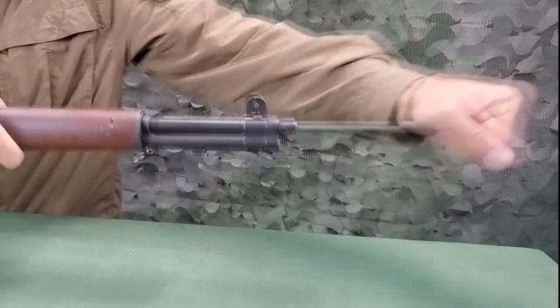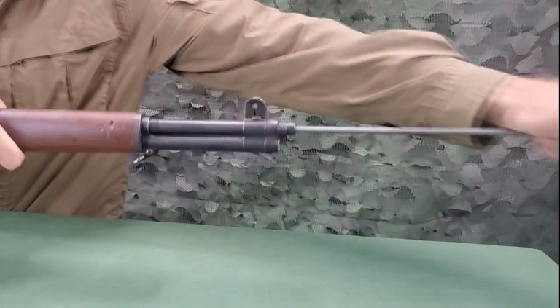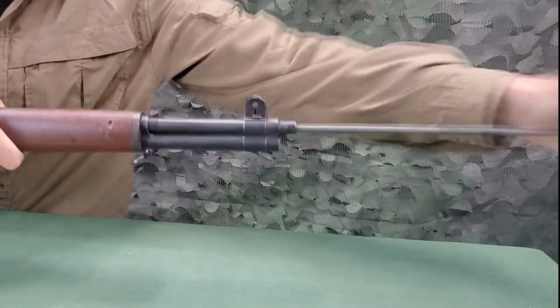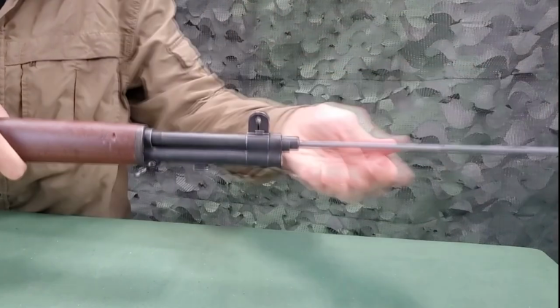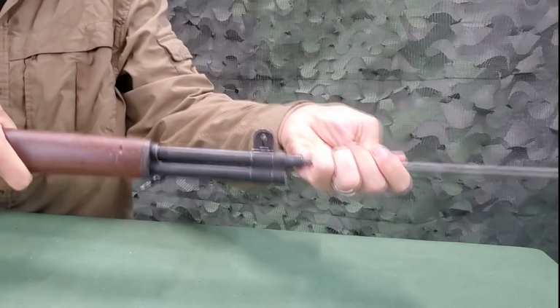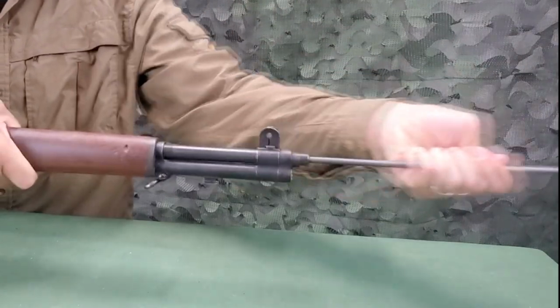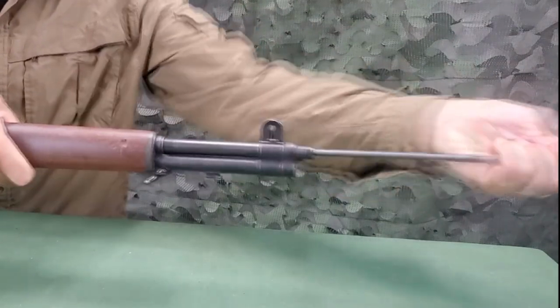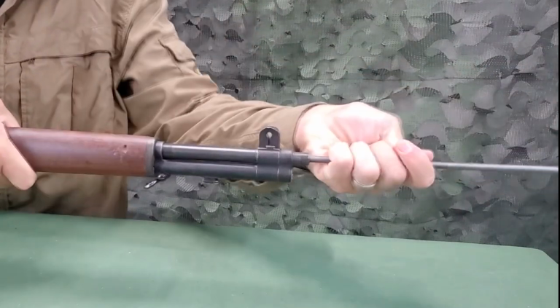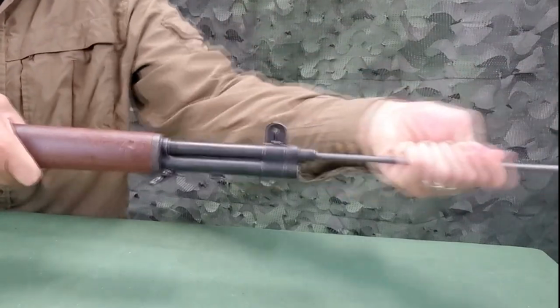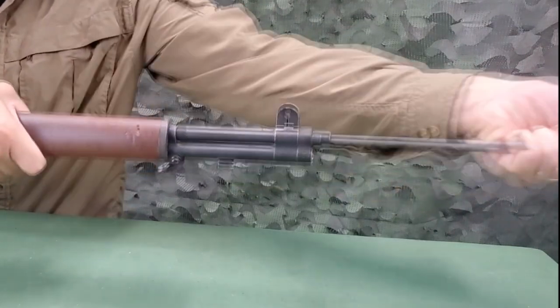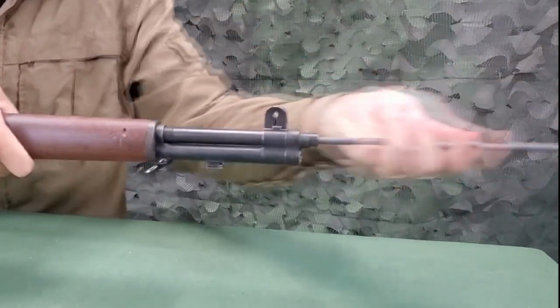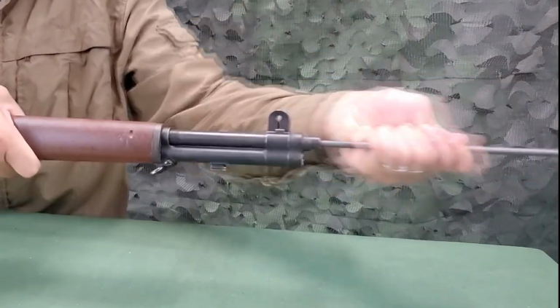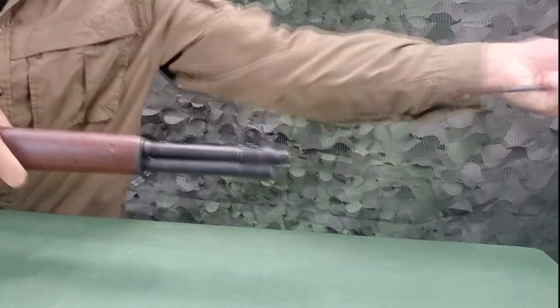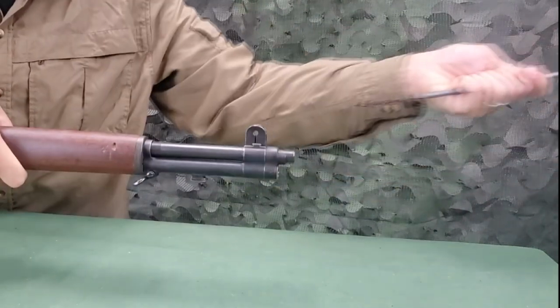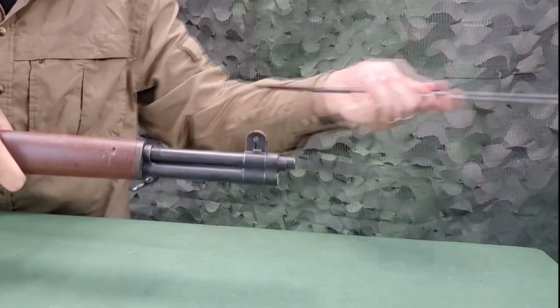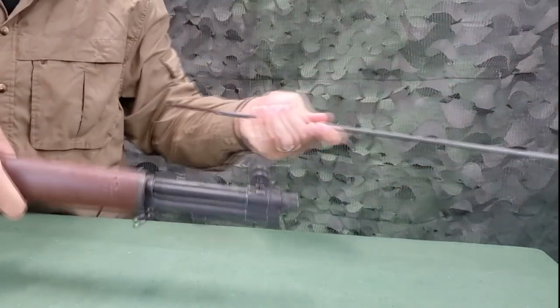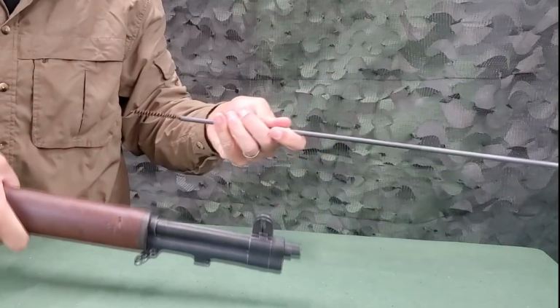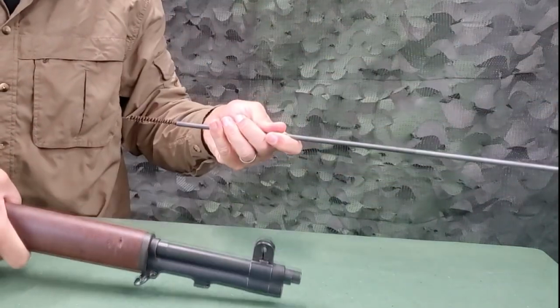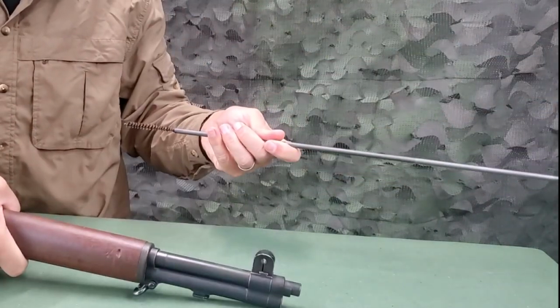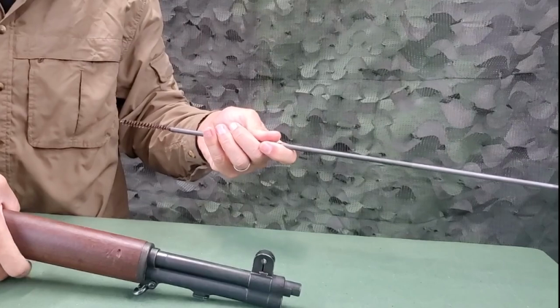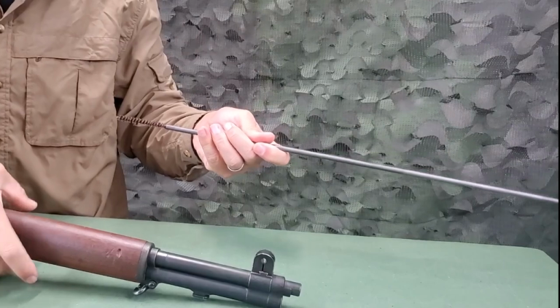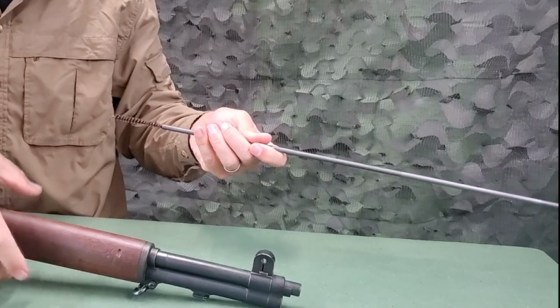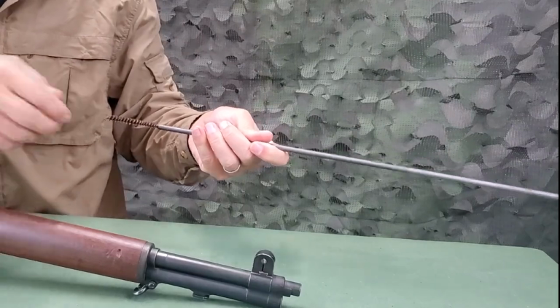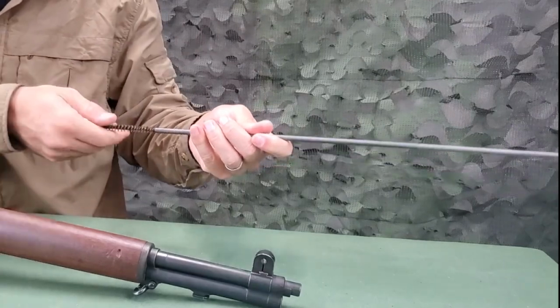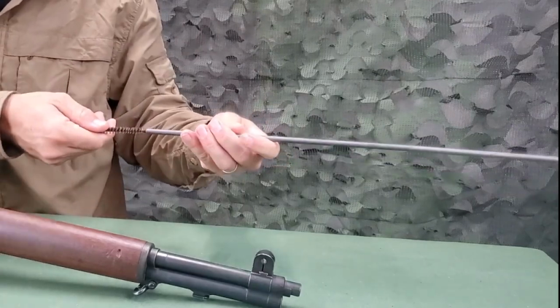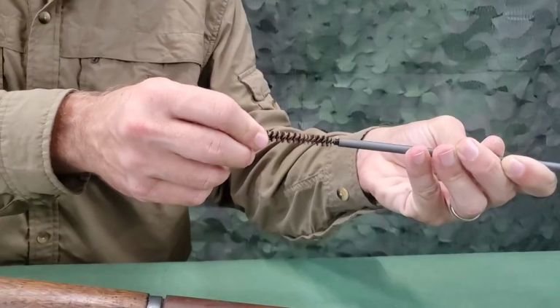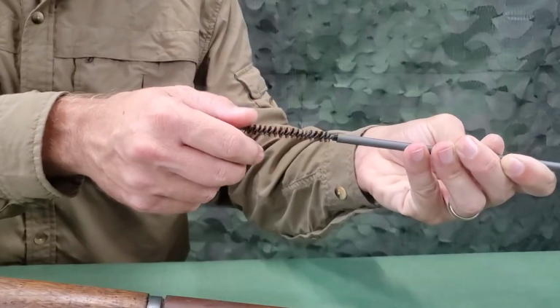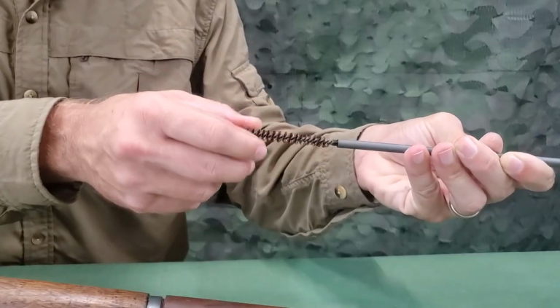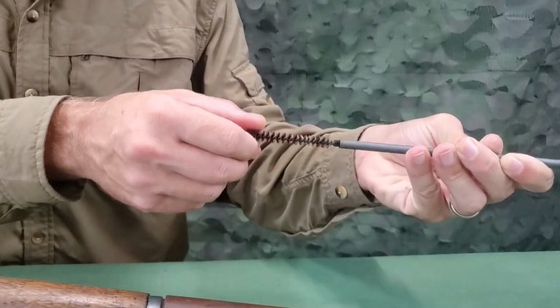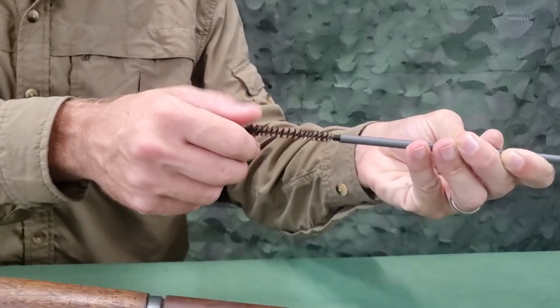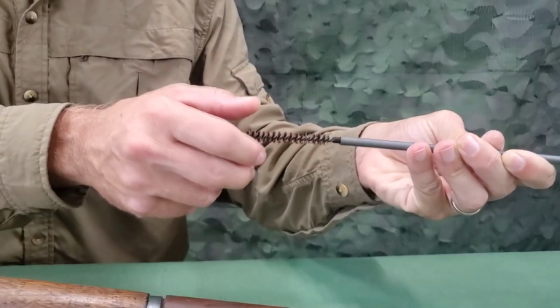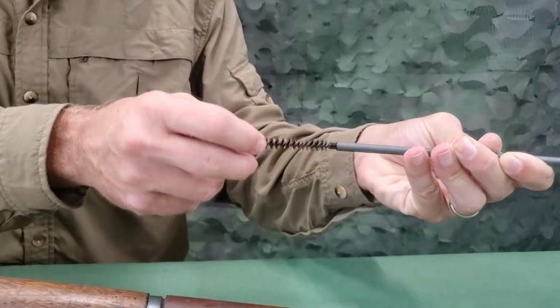Pull the brush through the bore. Remove the brush and repeat the procedure as necessary.